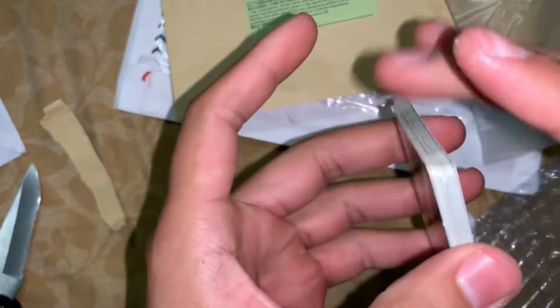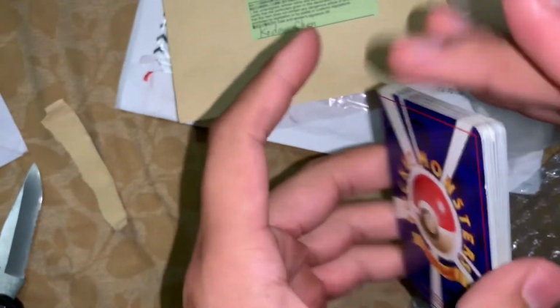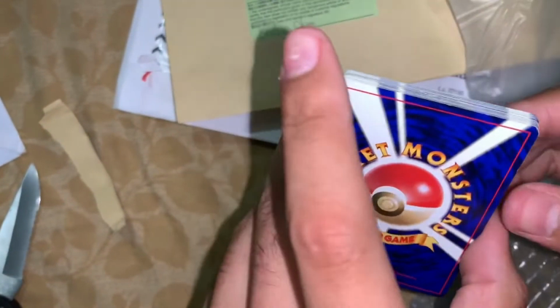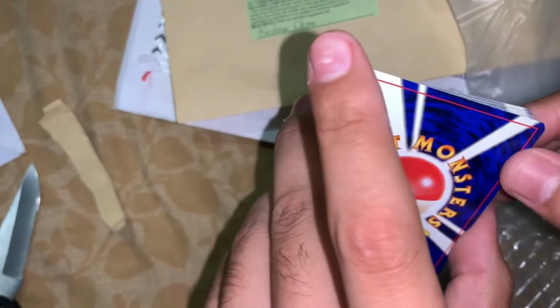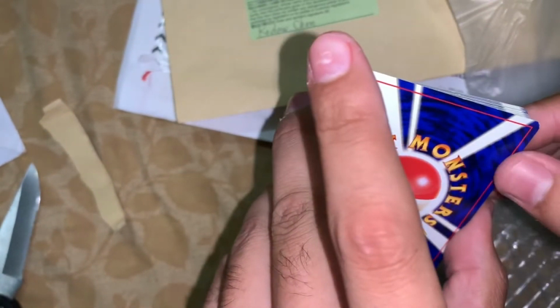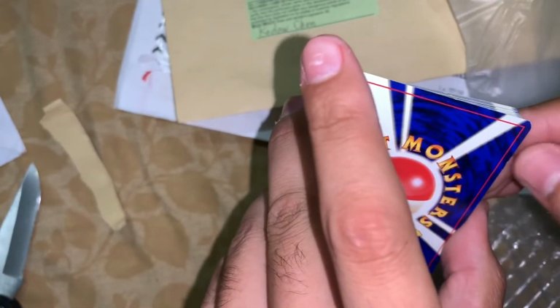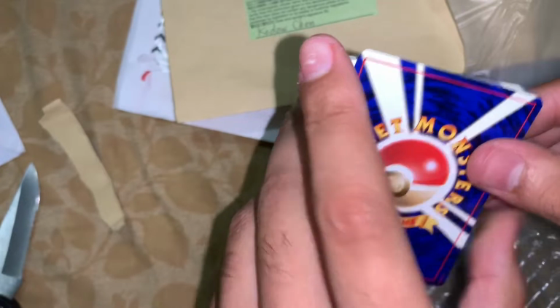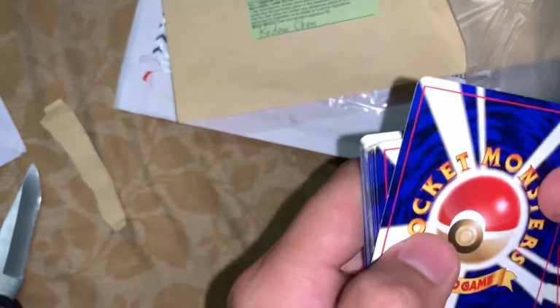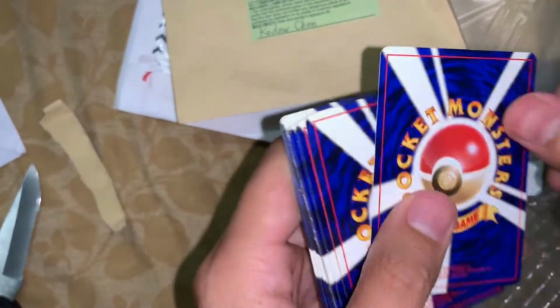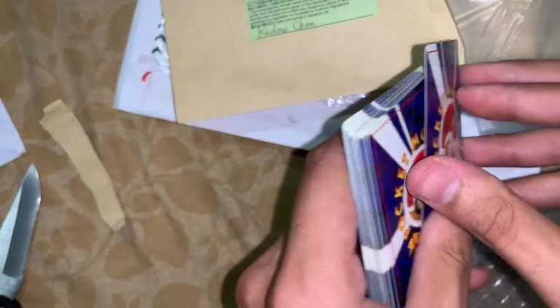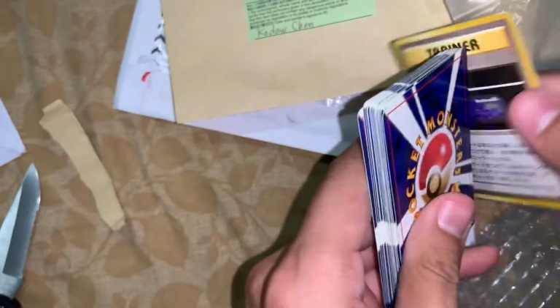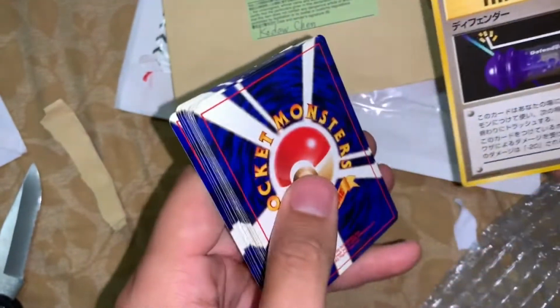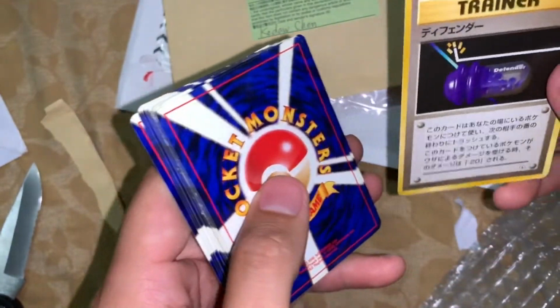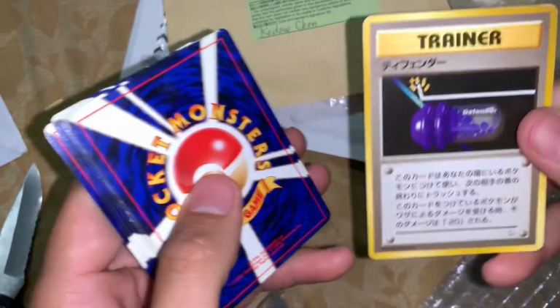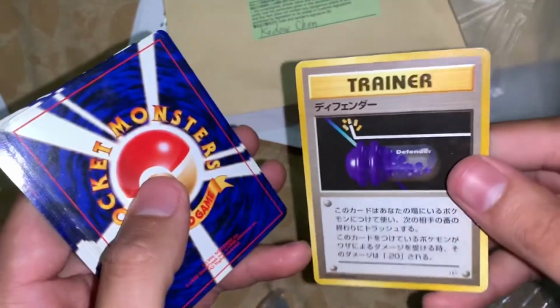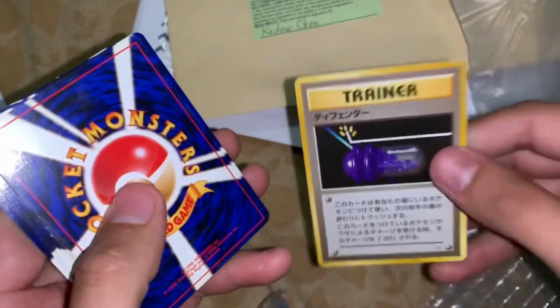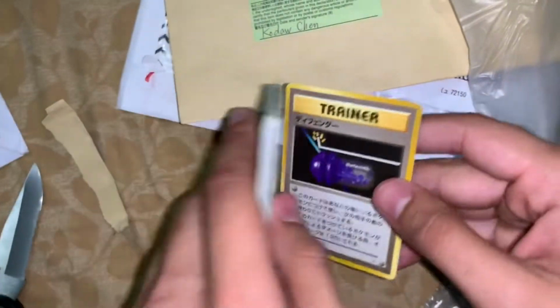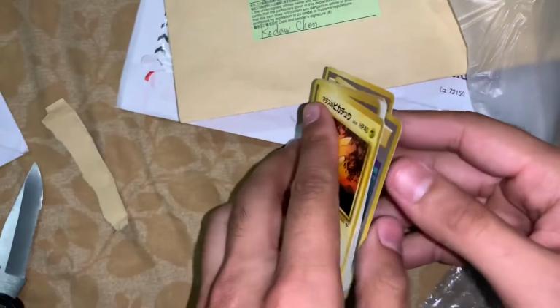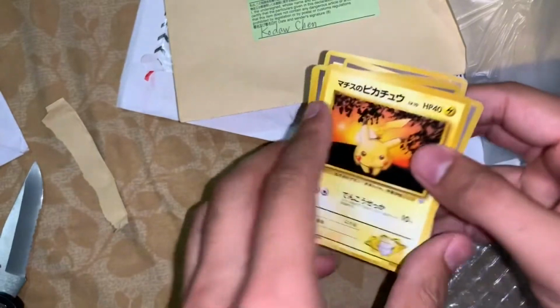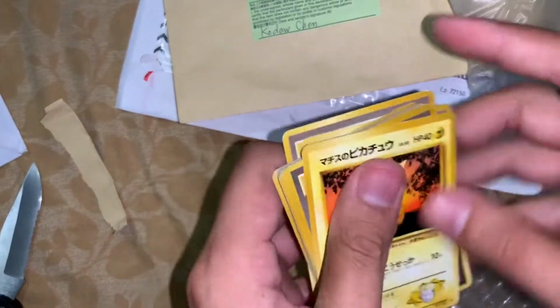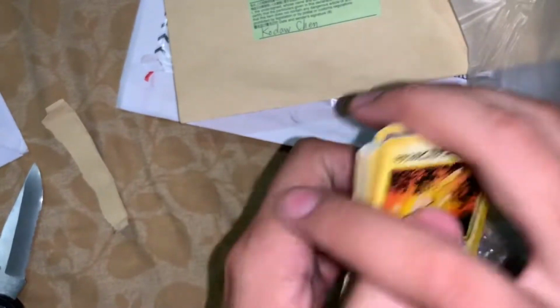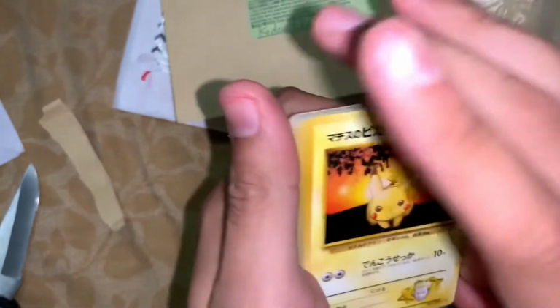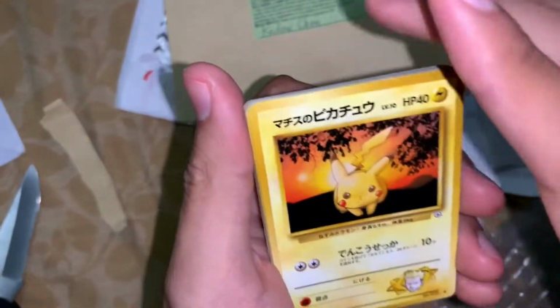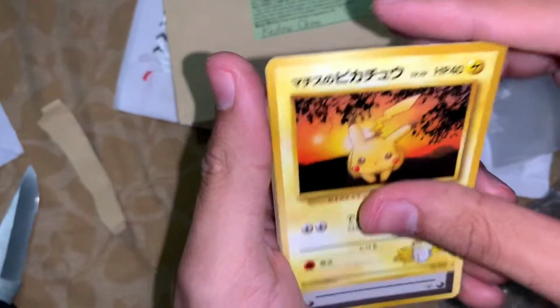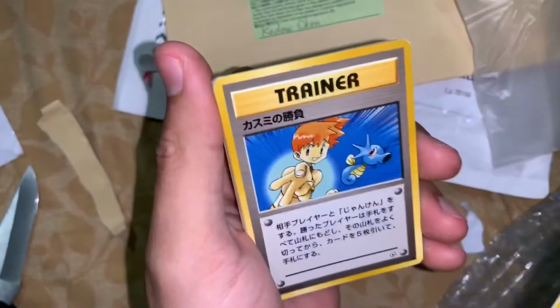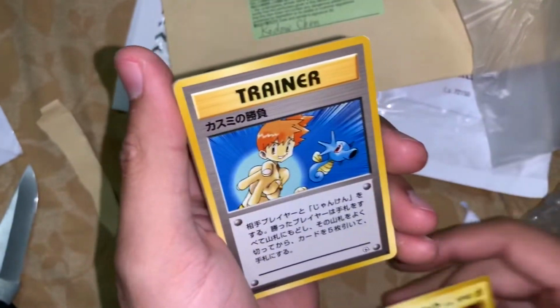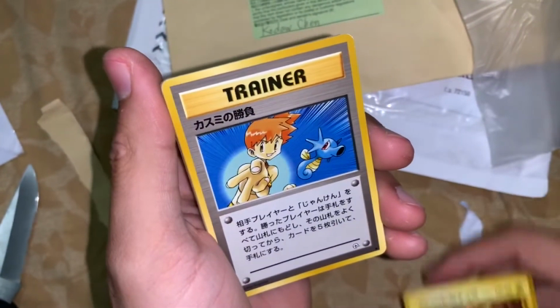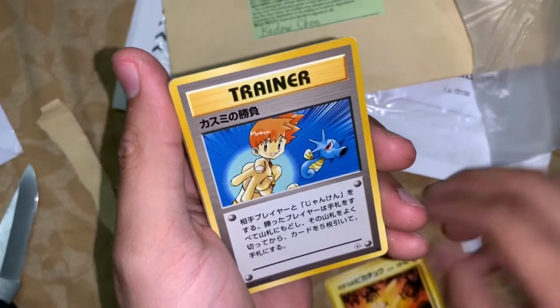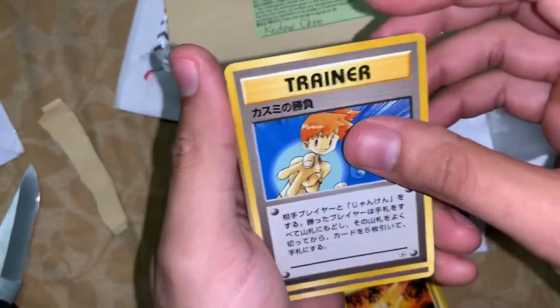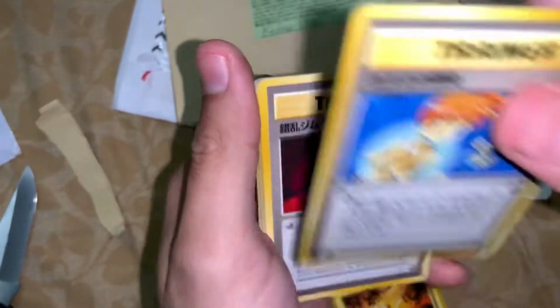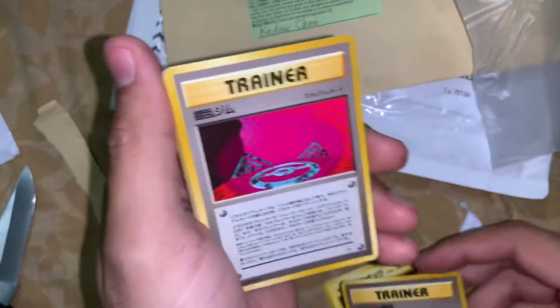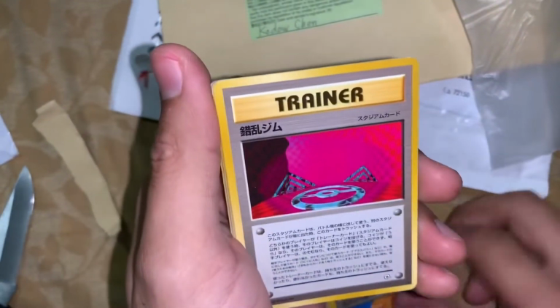Cards seem to be in decent condition. That back one I was worried about turned out to just be a regular energy. So it's just a stack of Japanese cards. Really the one card that I've been wanting are the trainers from this set.